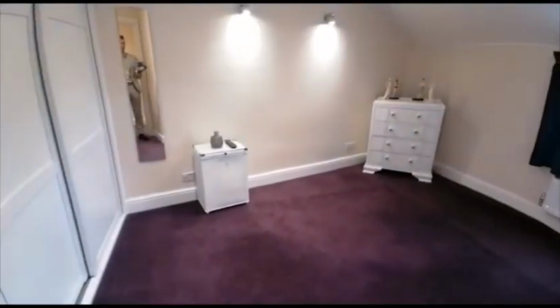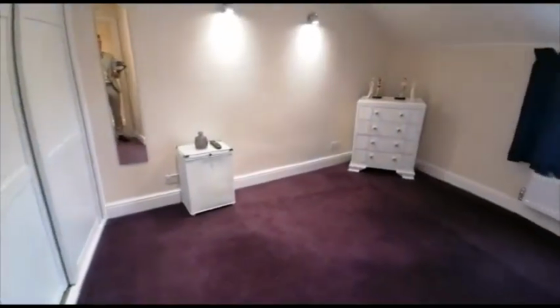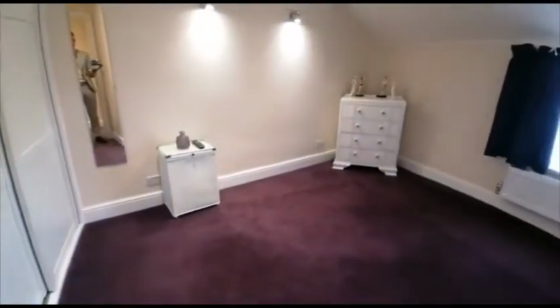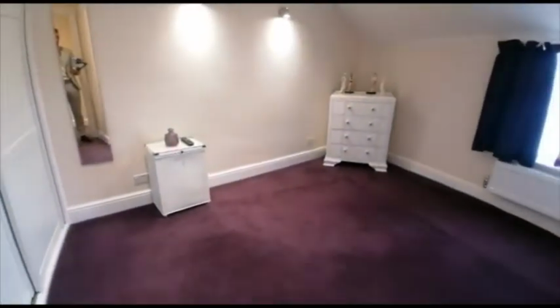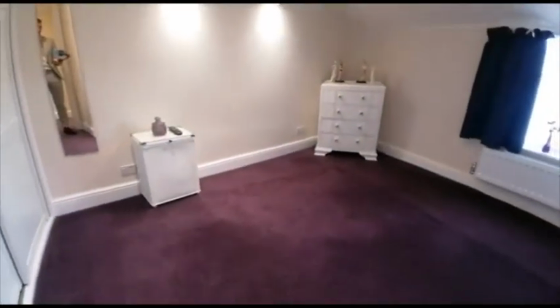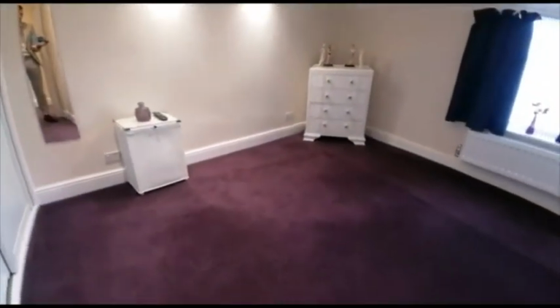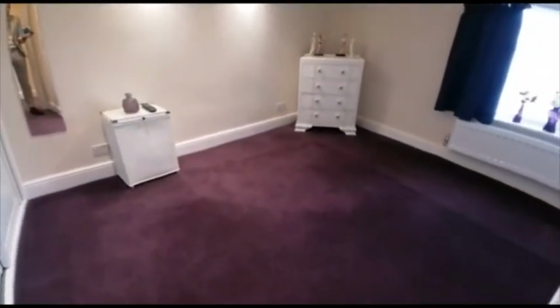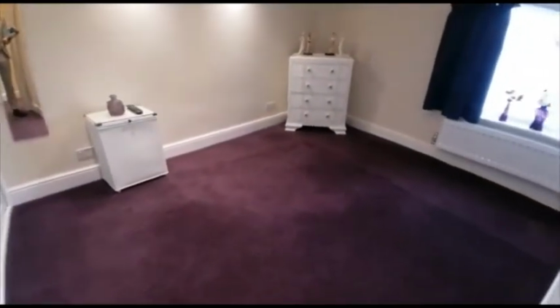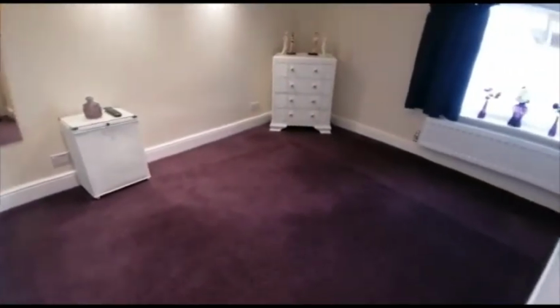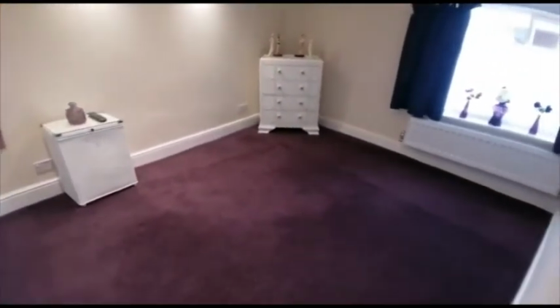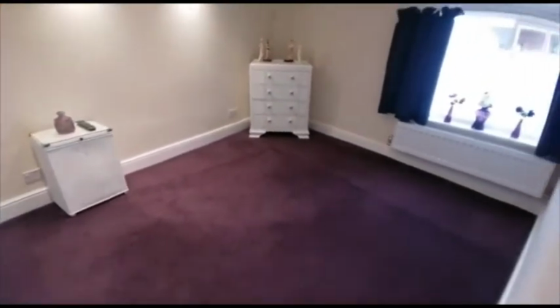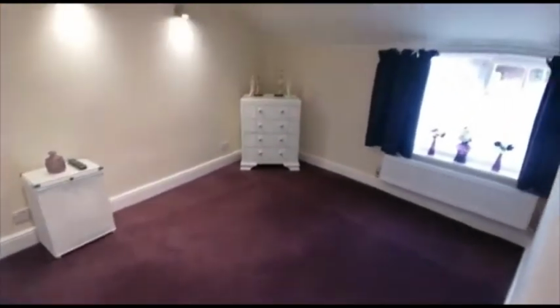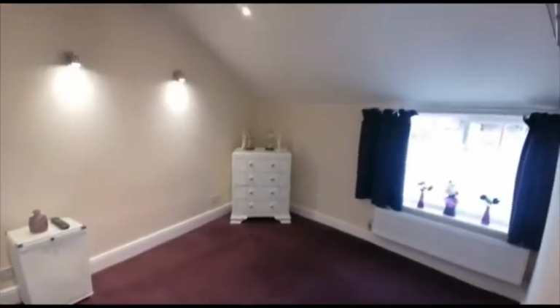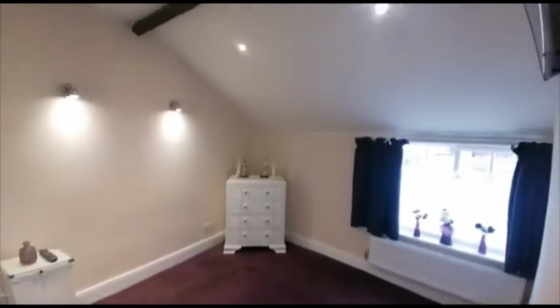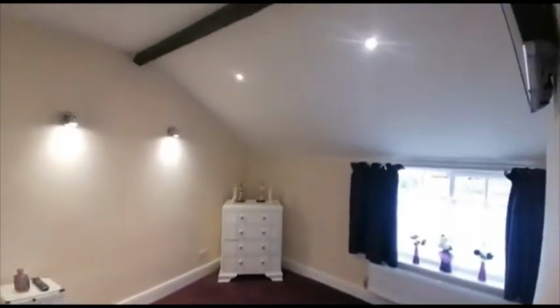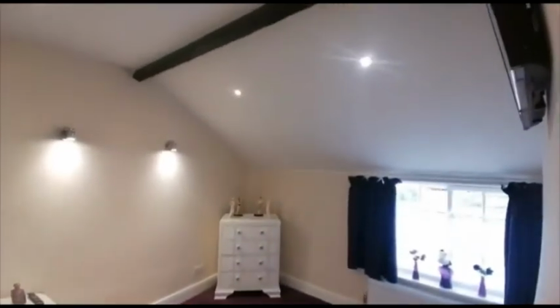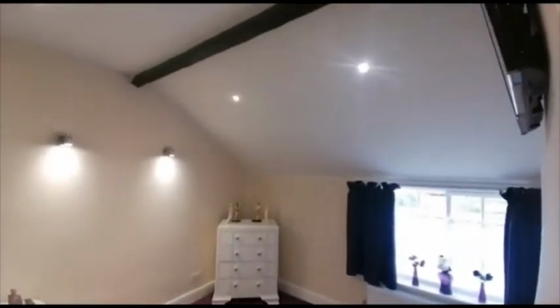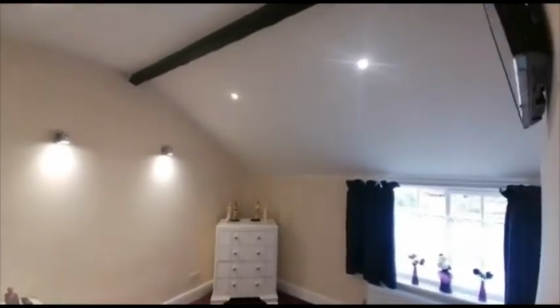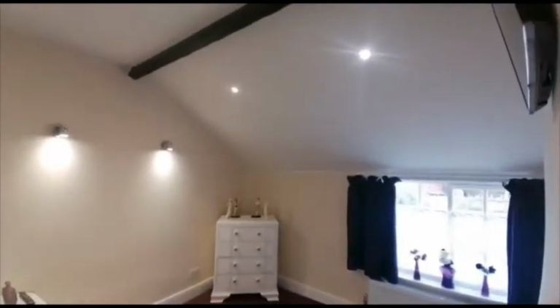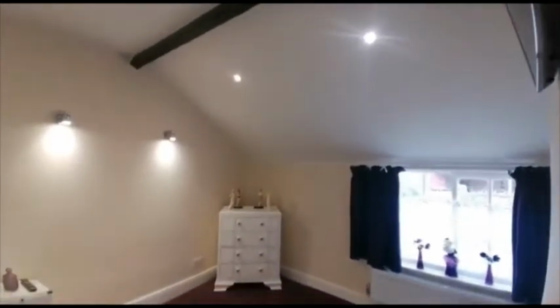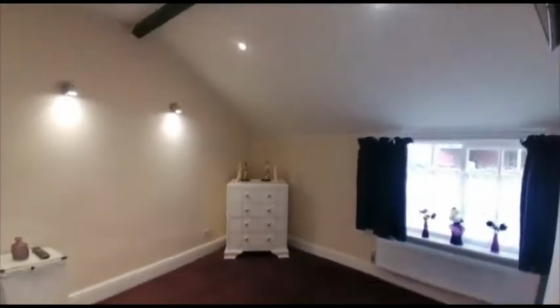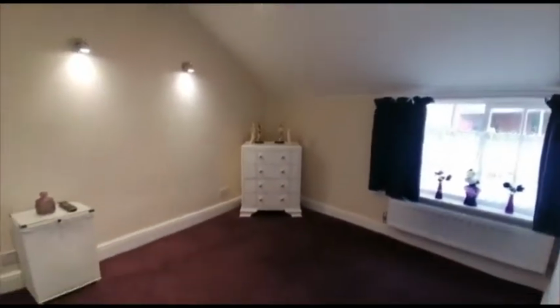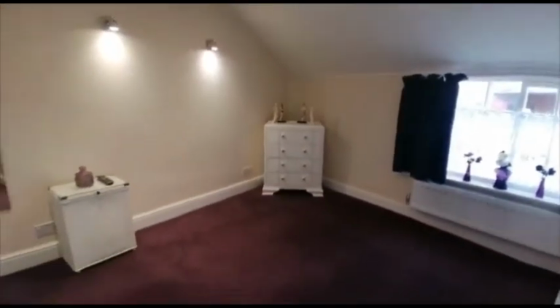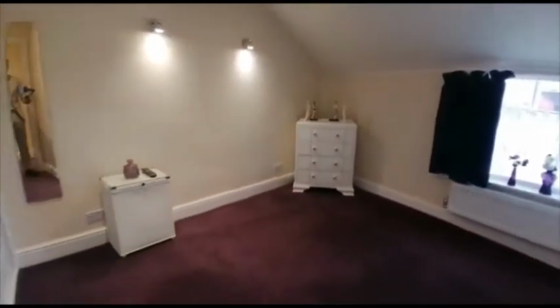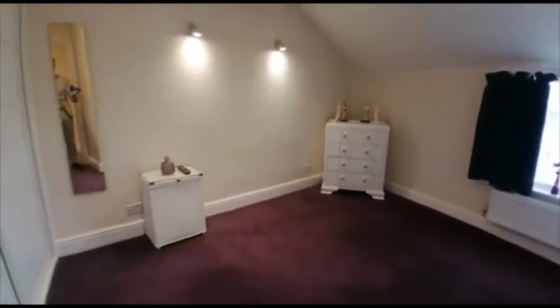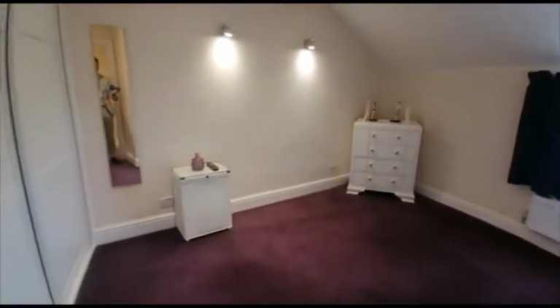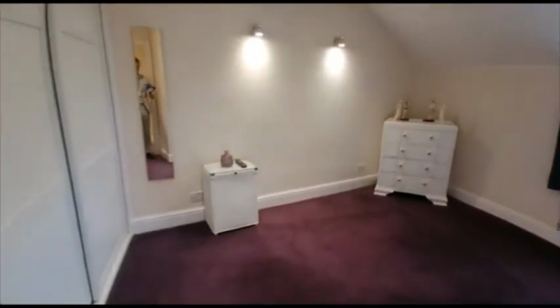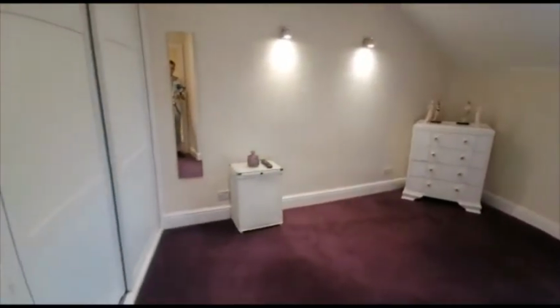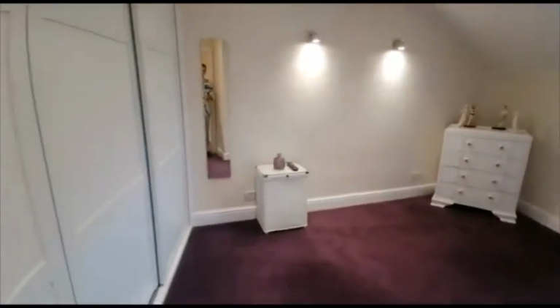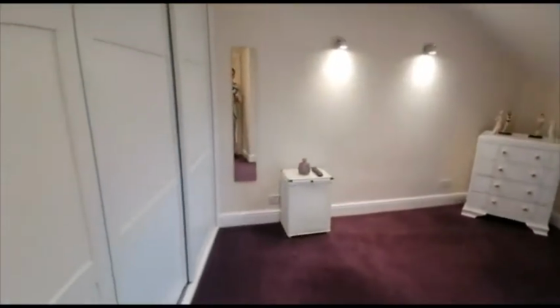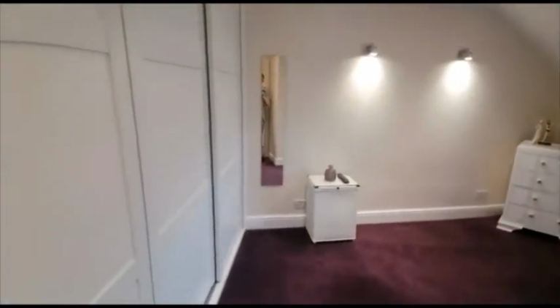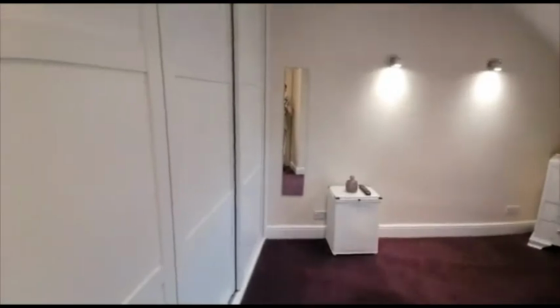Next up is bedroom number two, this one having fitted wardrobes.